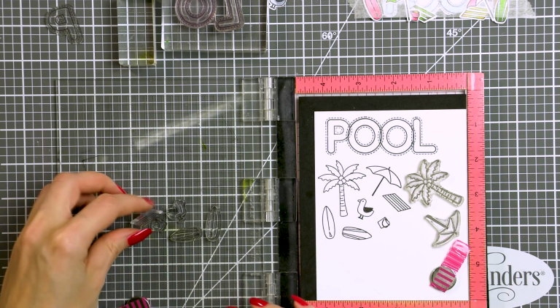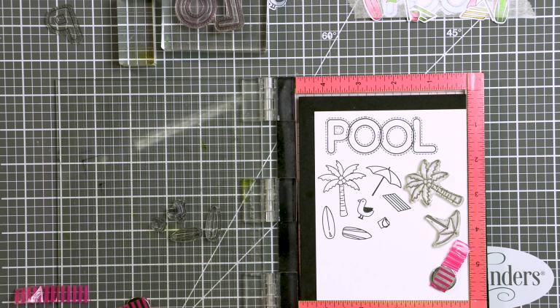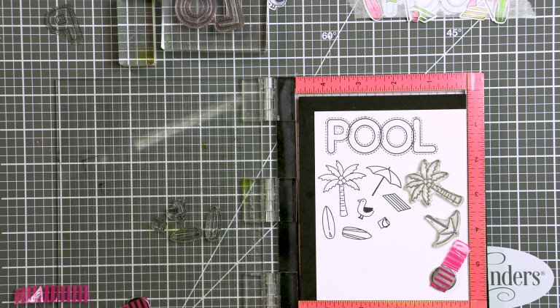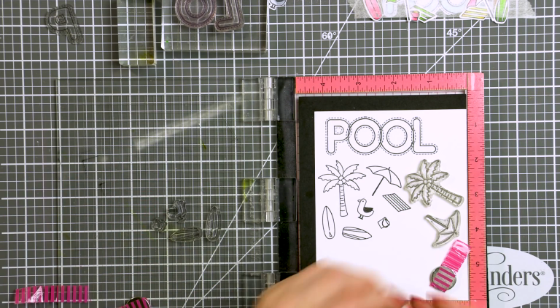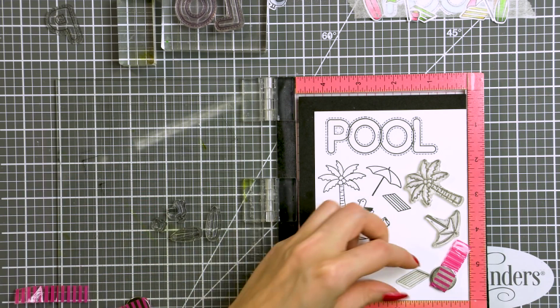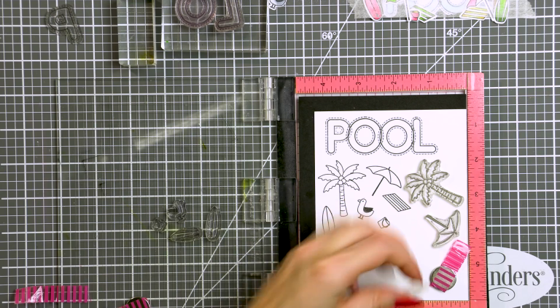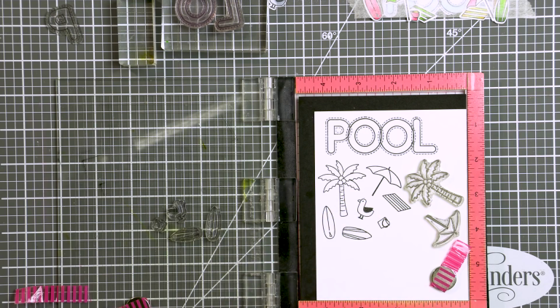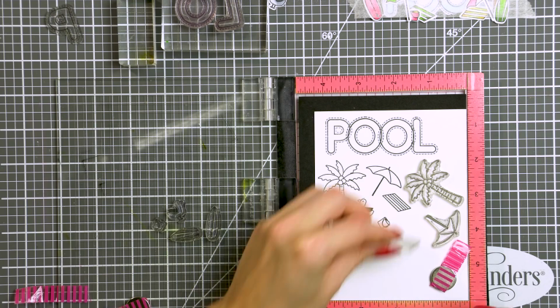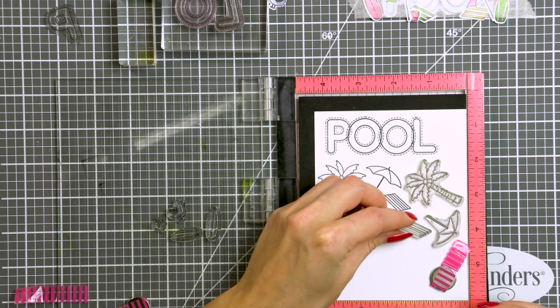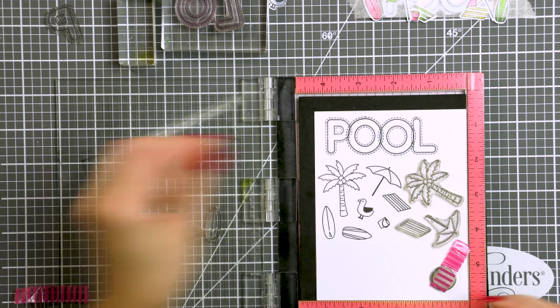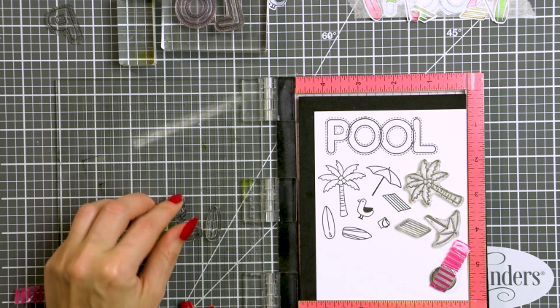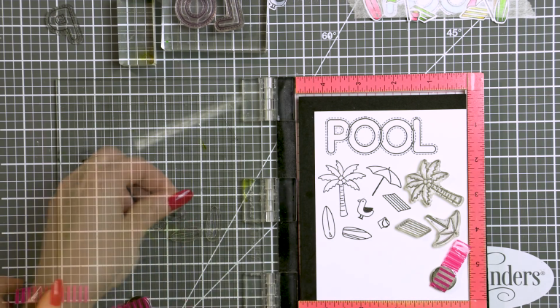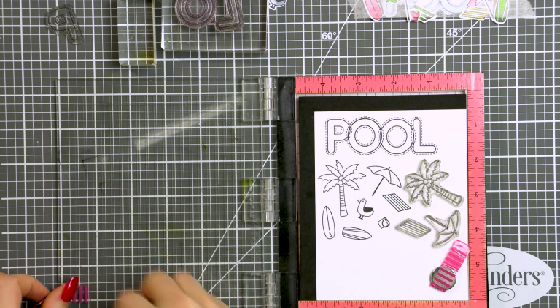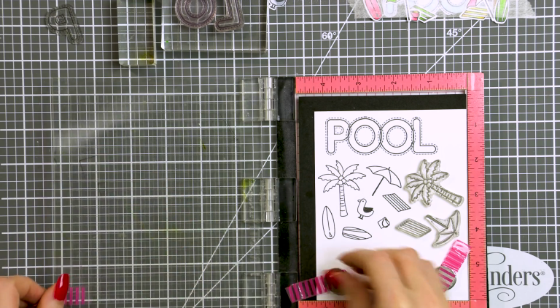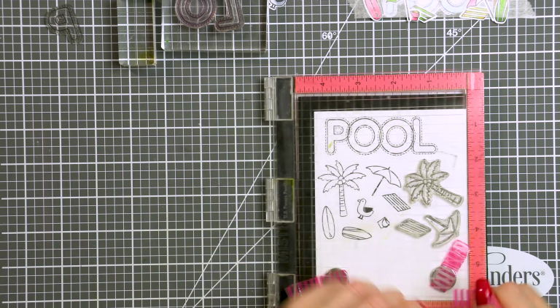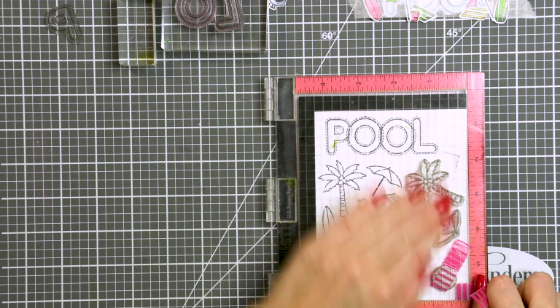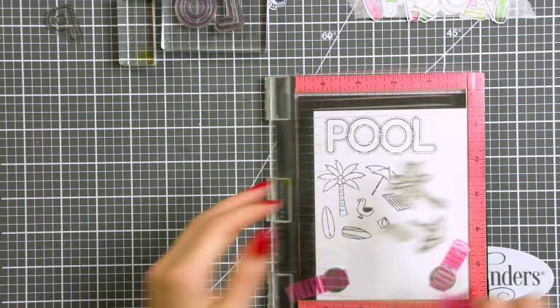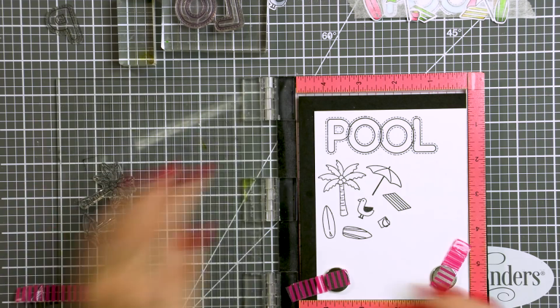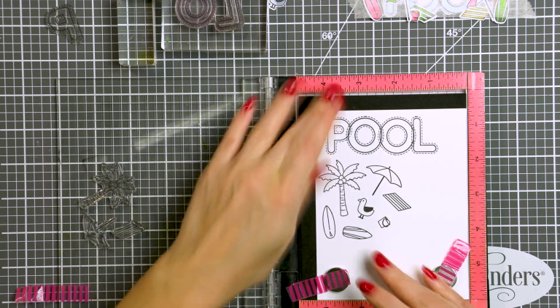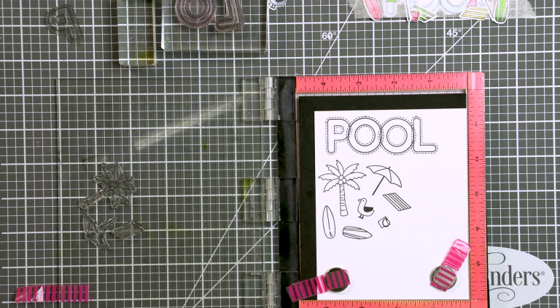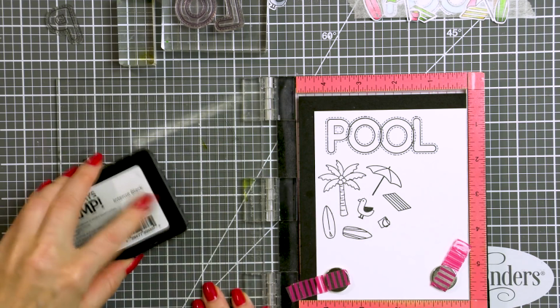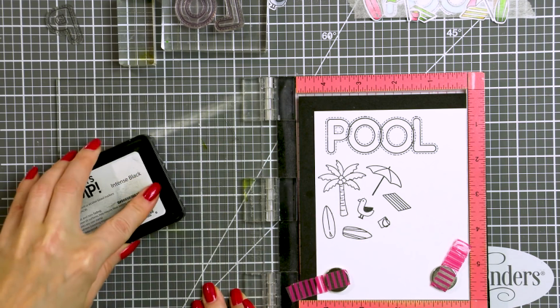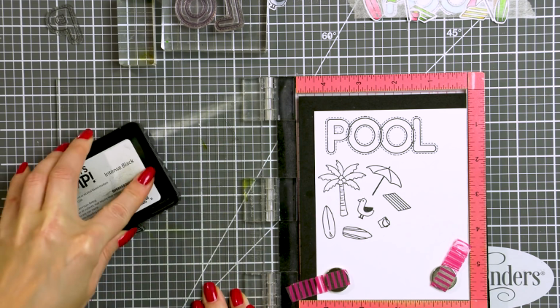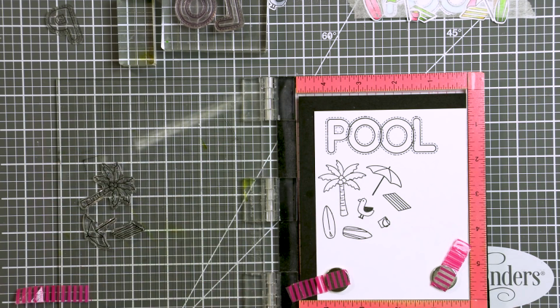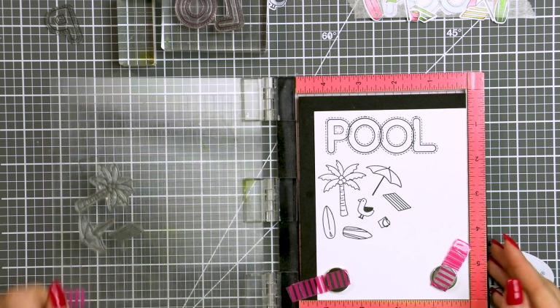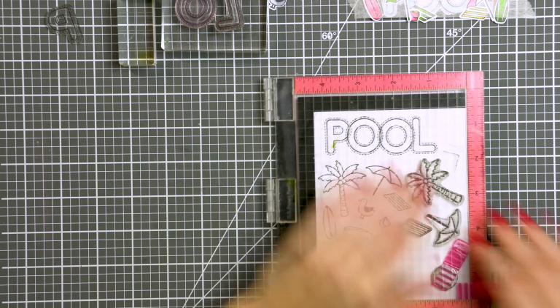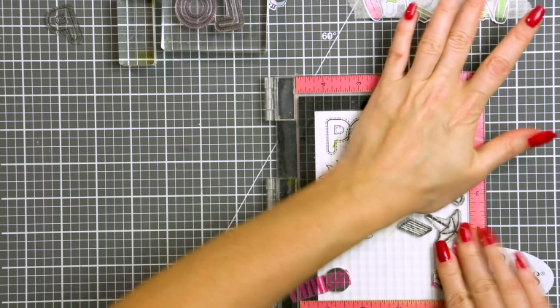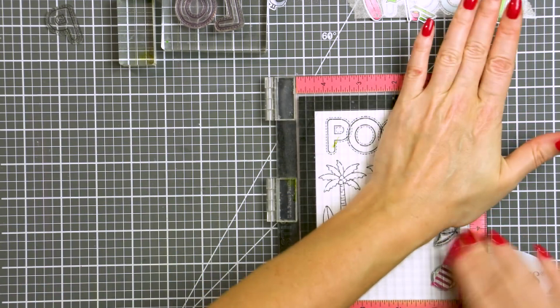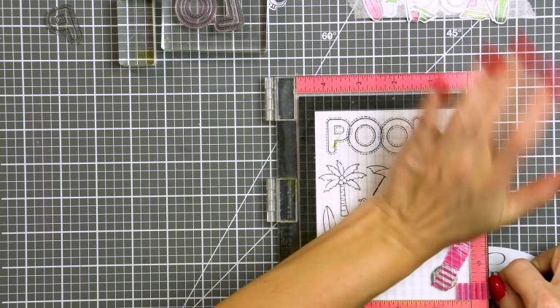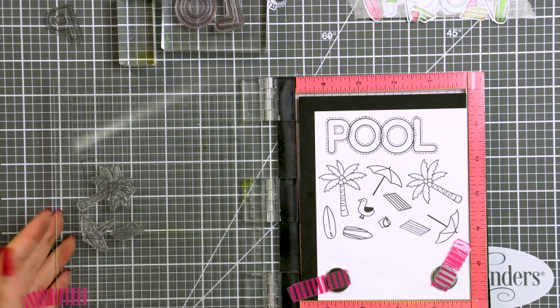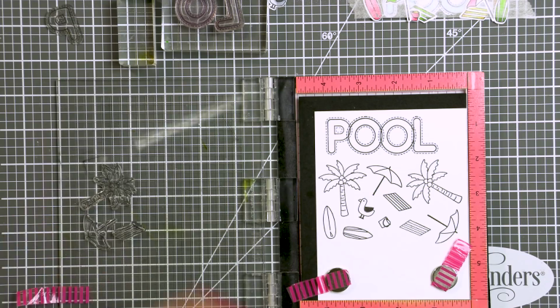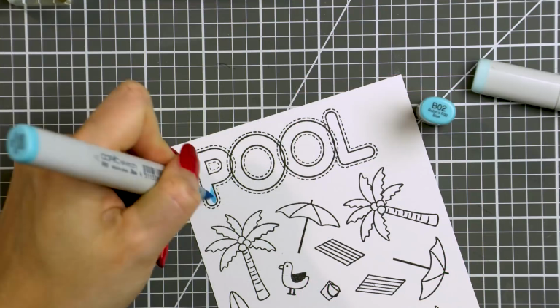So I'm also stamping several palm trees, beach umbrellas, beach towels, surfboards, a seagull and a little kid's sand bucket. I'm using the same ink as before as I will be coloring these with Copics.